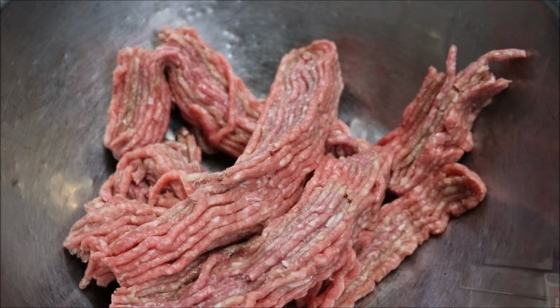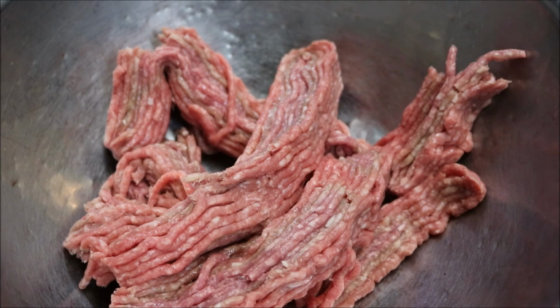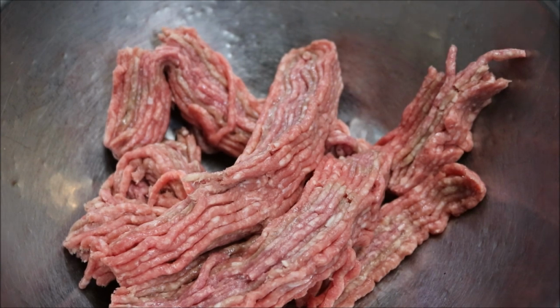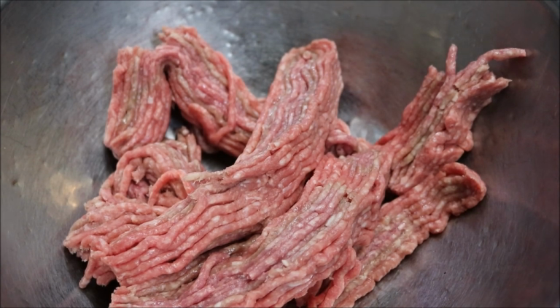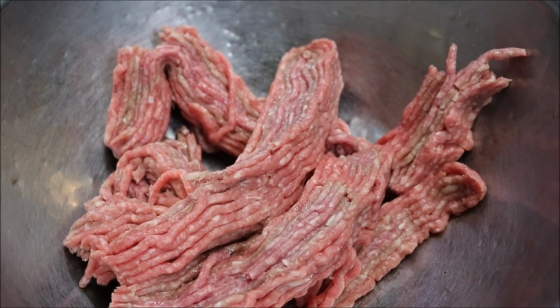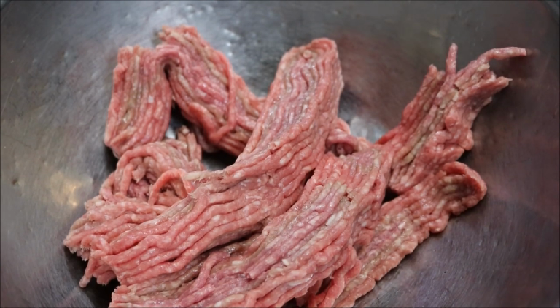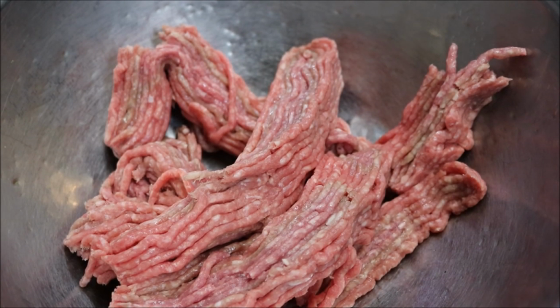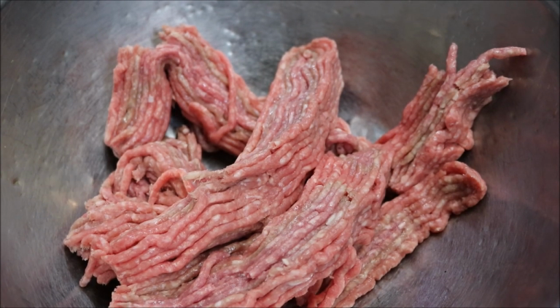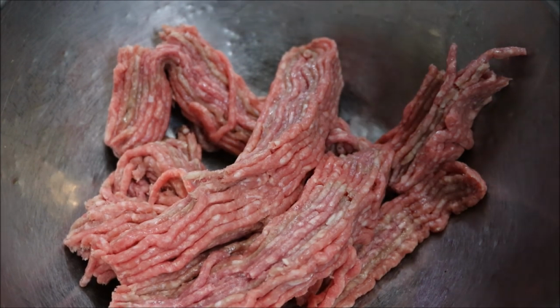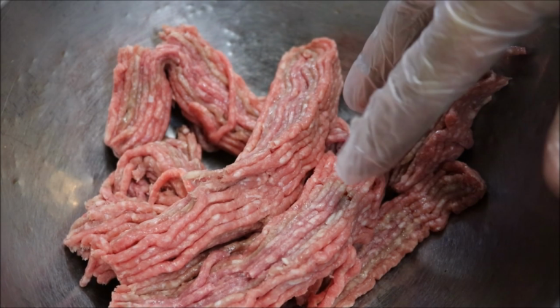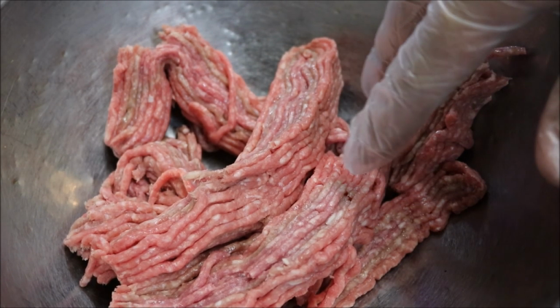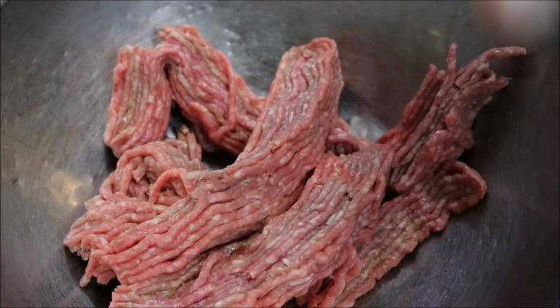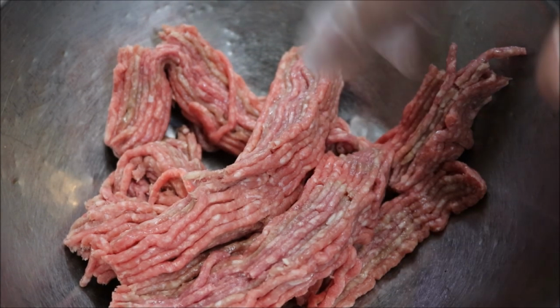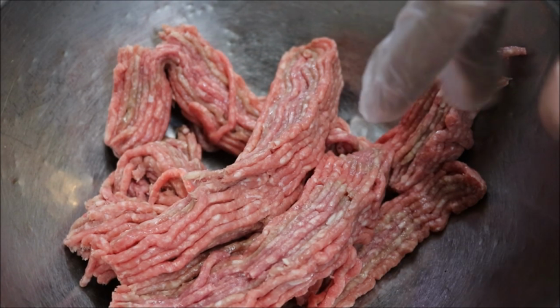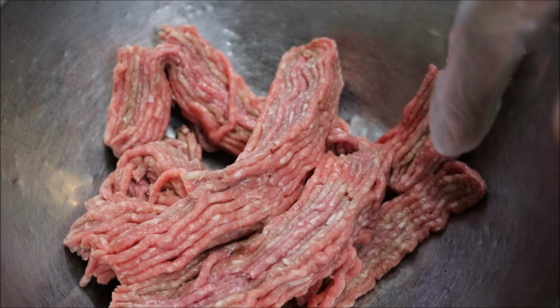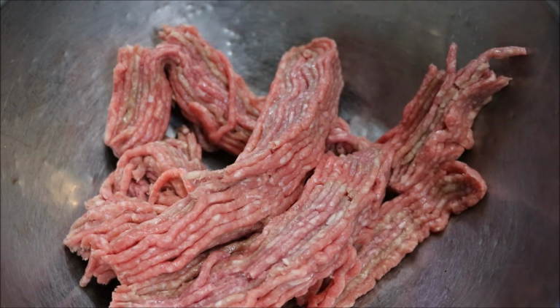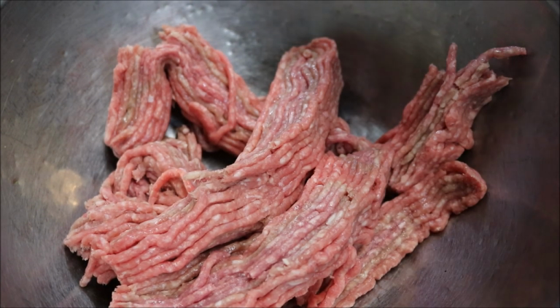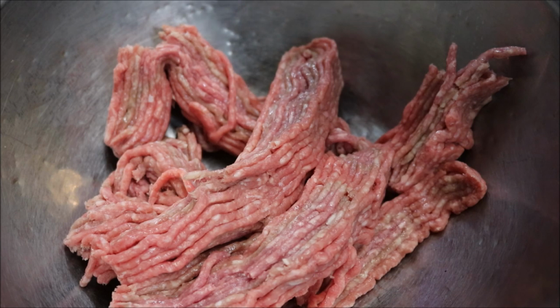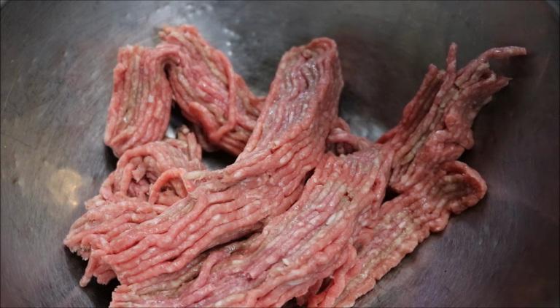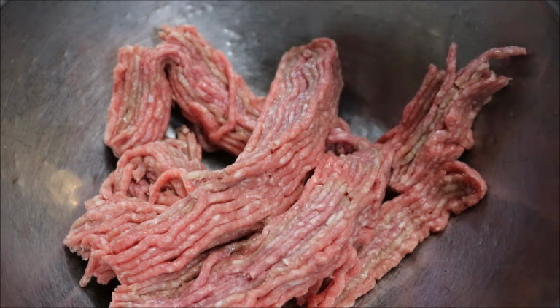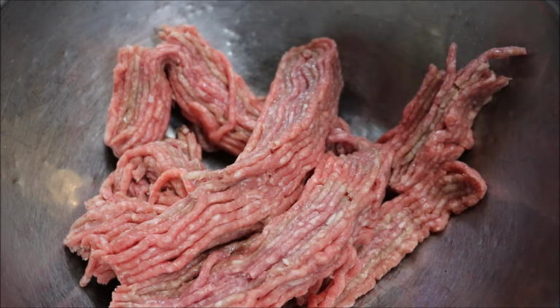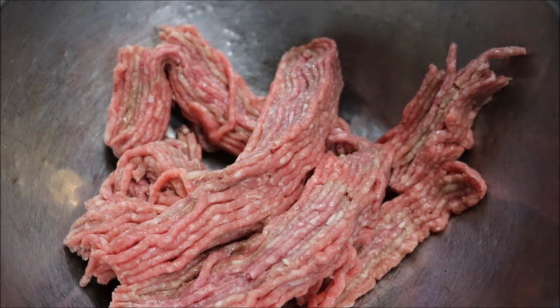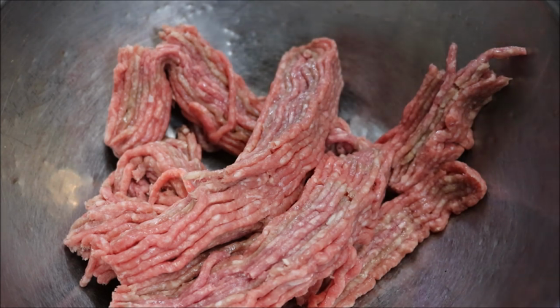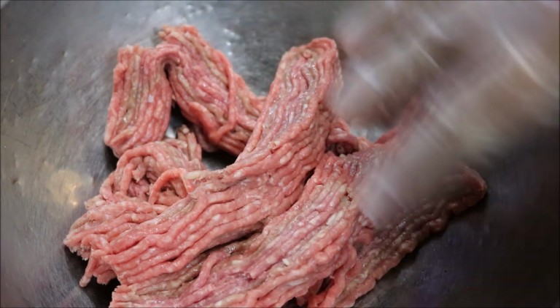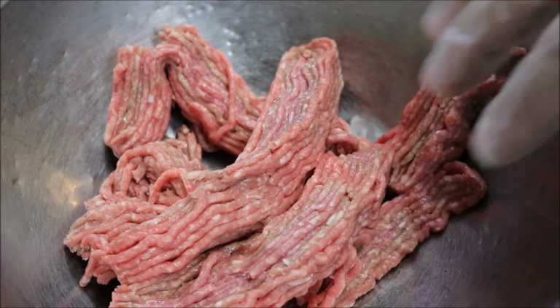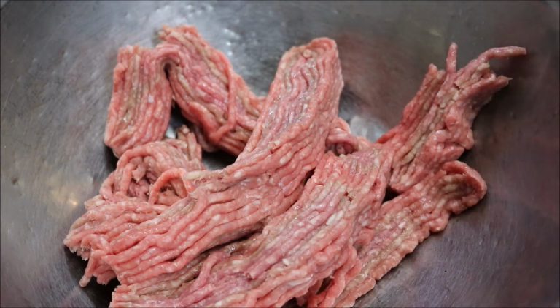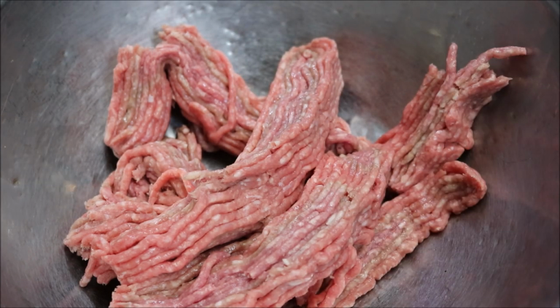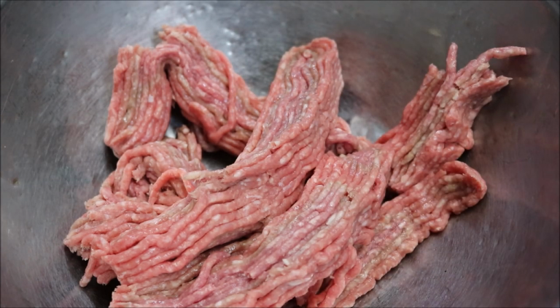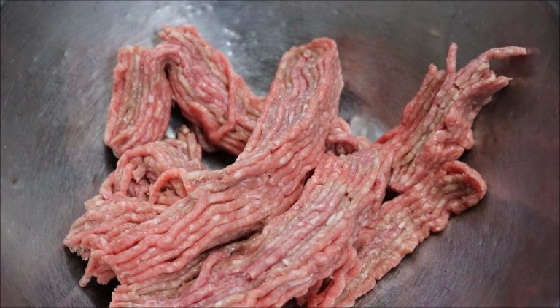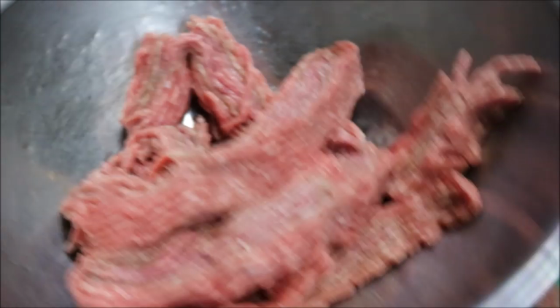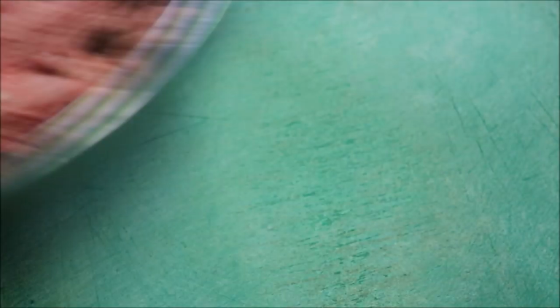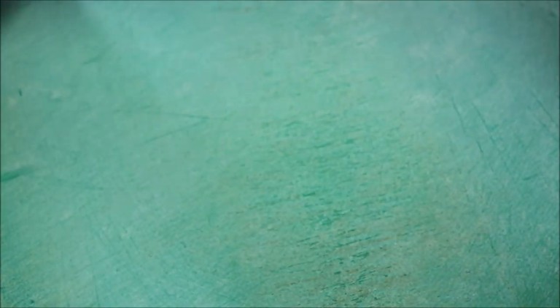Alright guys, I'll be doing this recipe based on 500 grams of lamb mince. Now you can use beef mince if you prefer, or even chicken mince. So let's set that aside for now.